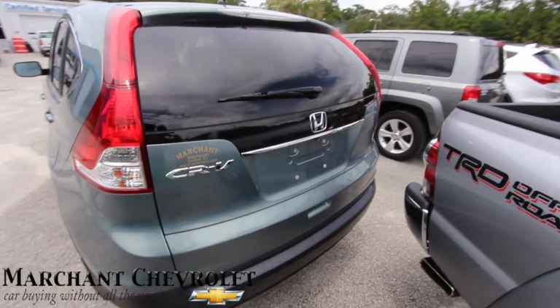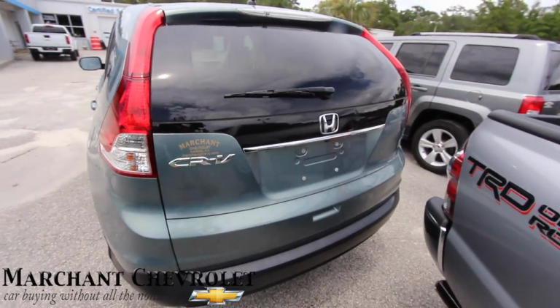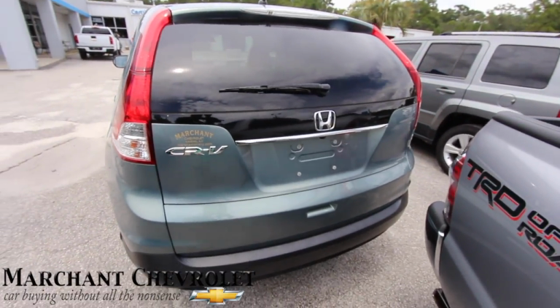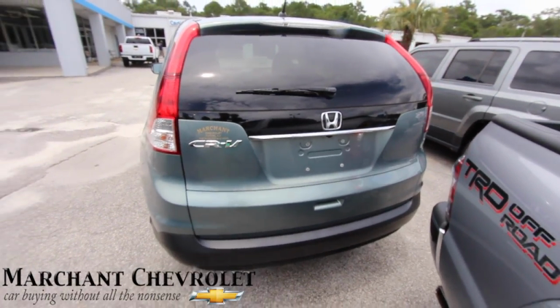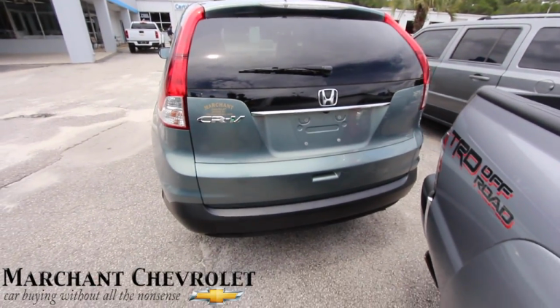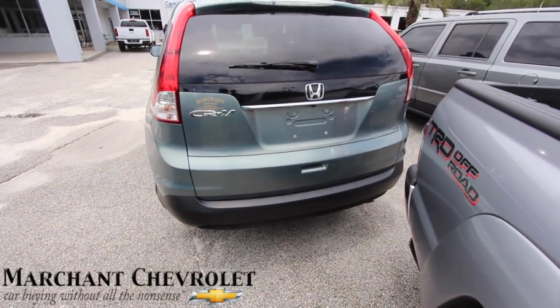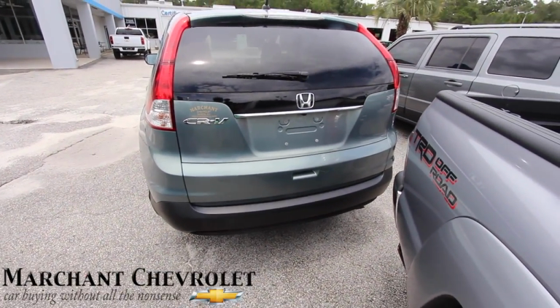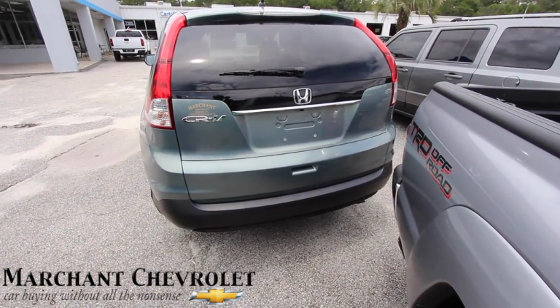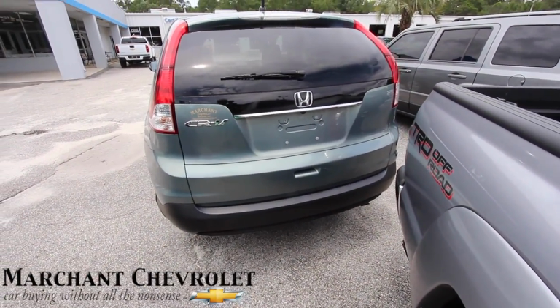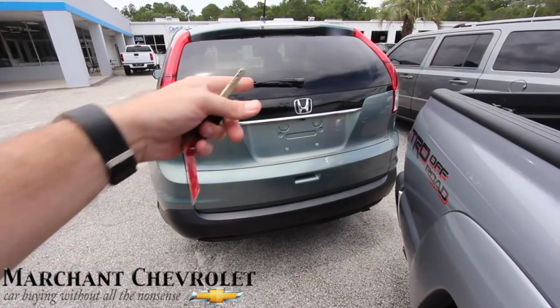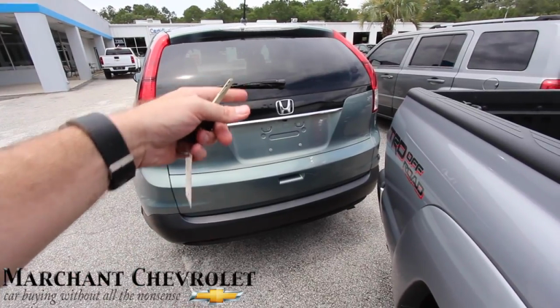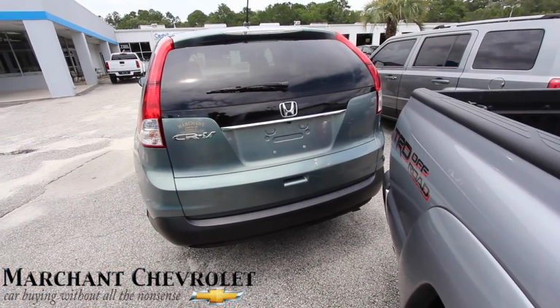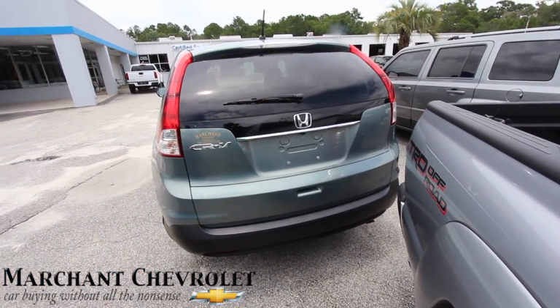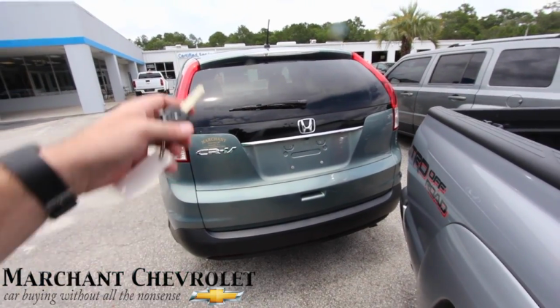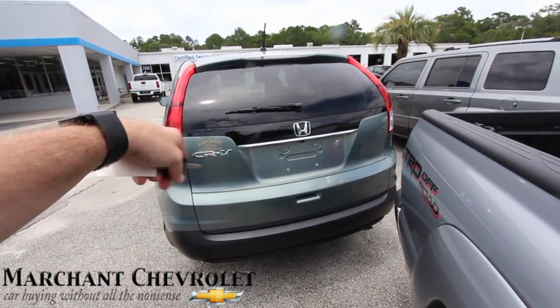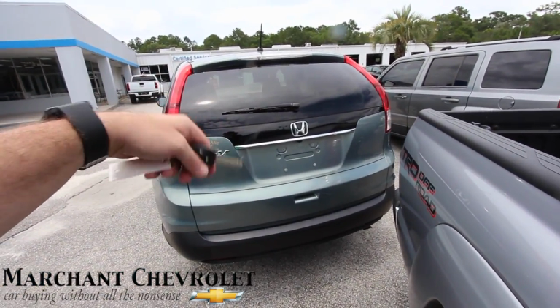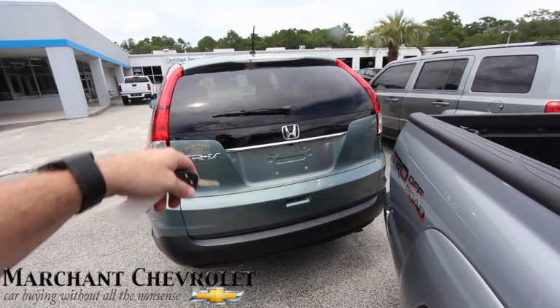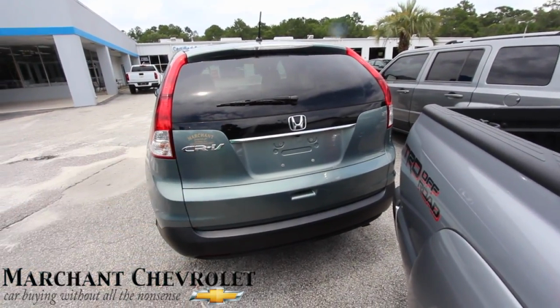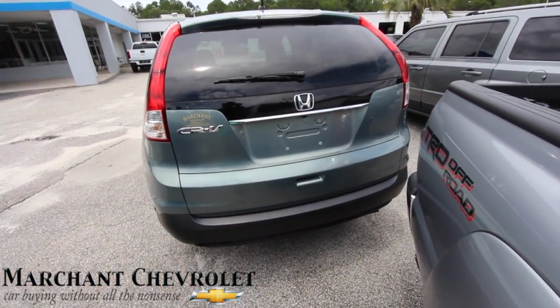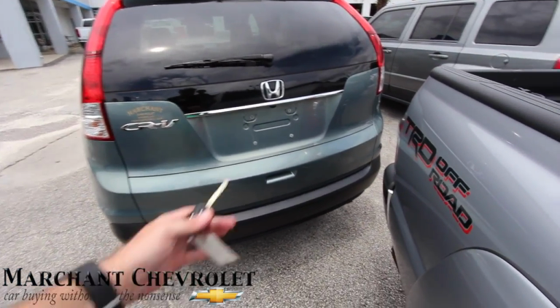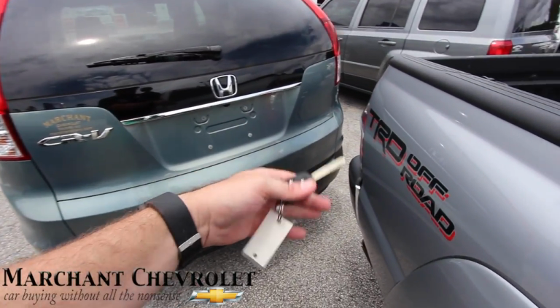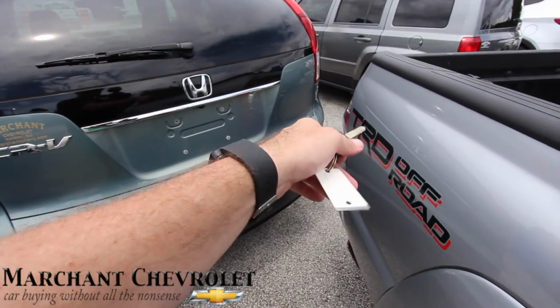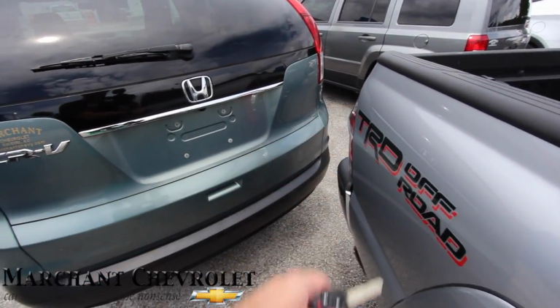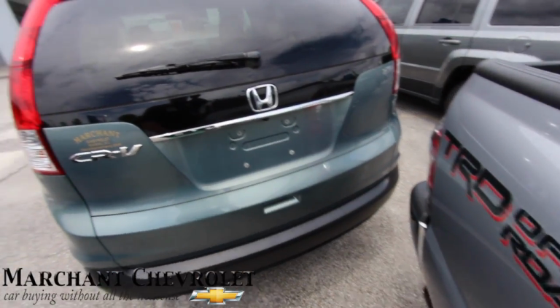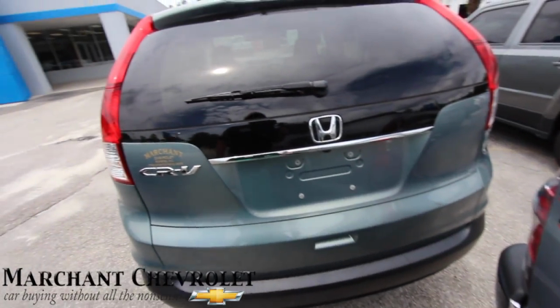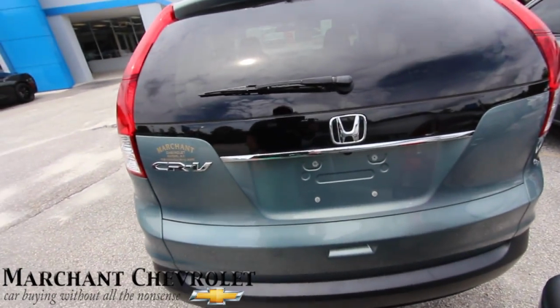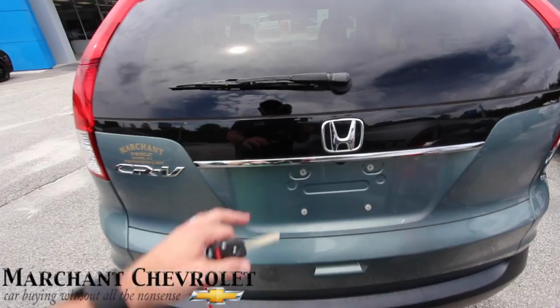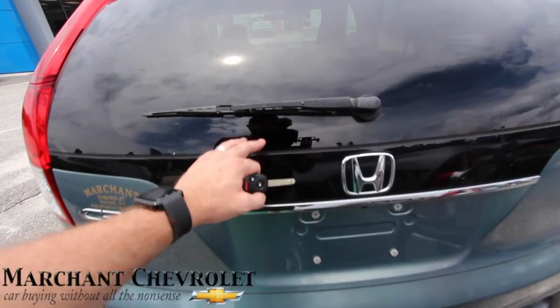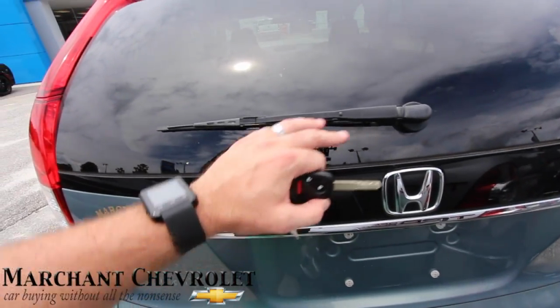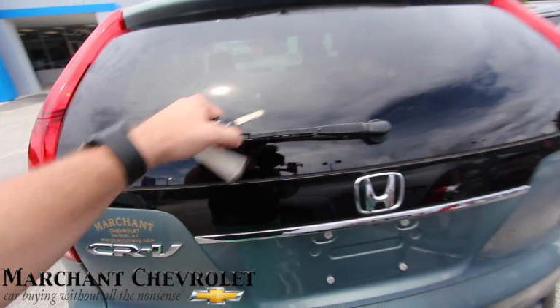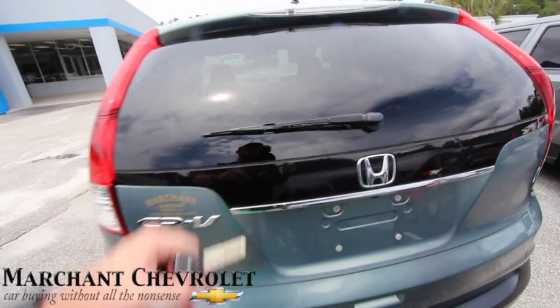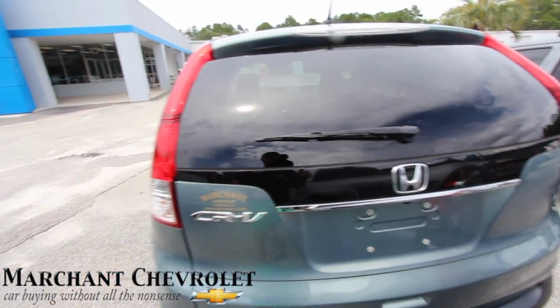Rear end is looking good. There is a back-up camera. There's no third row seat, just so you know — I can't open the trunk because there are cars in the way, but there is no third row, just a lot of storage space.